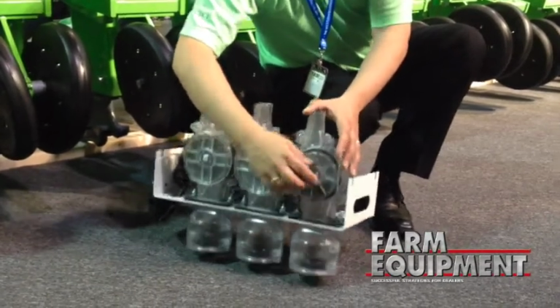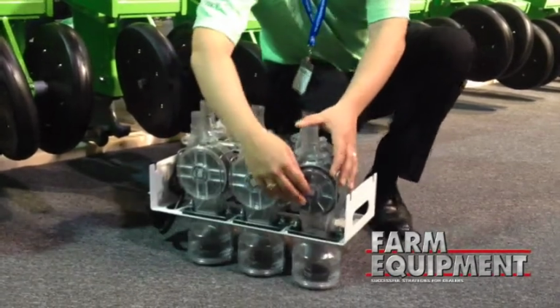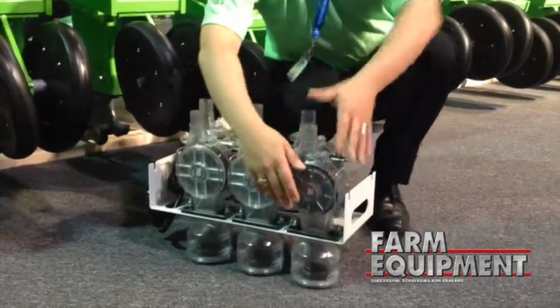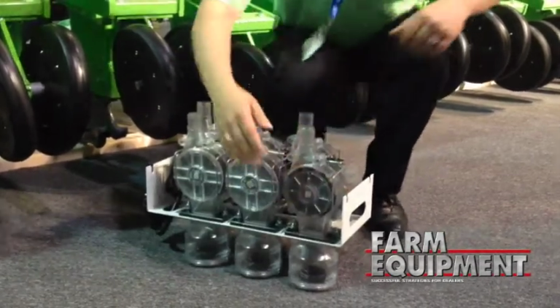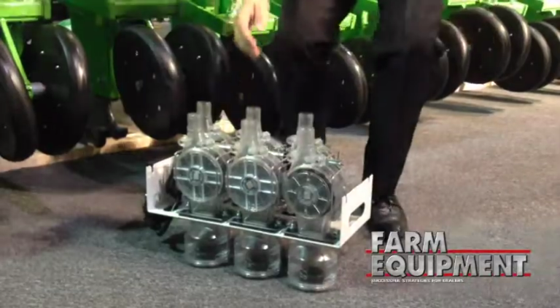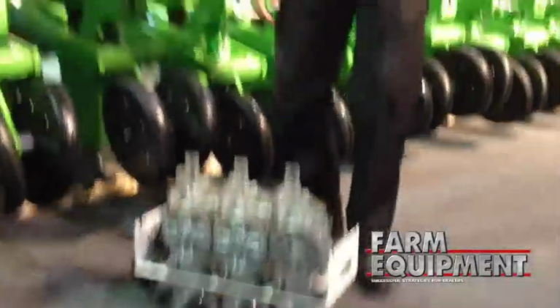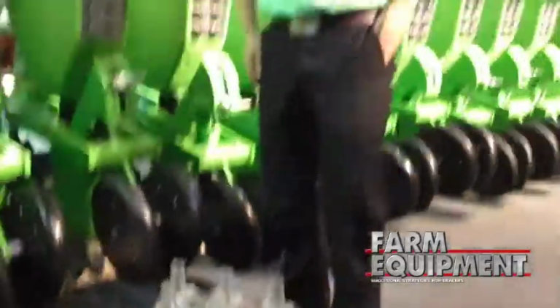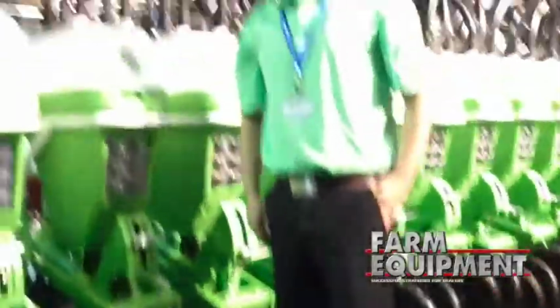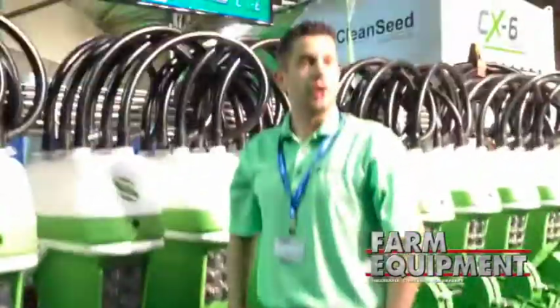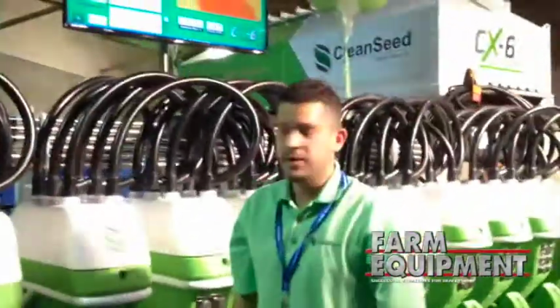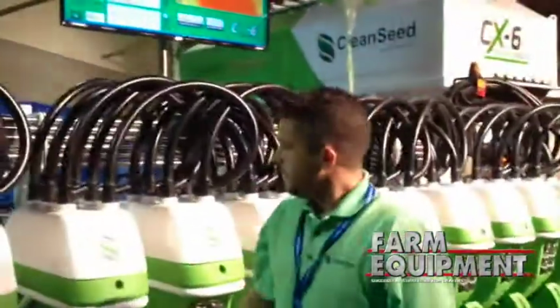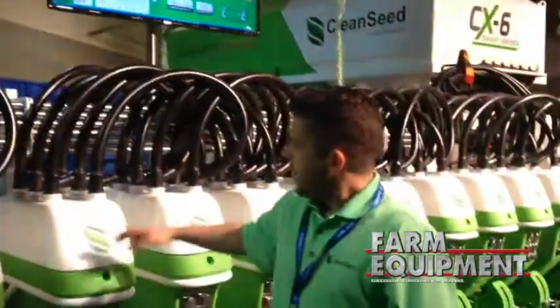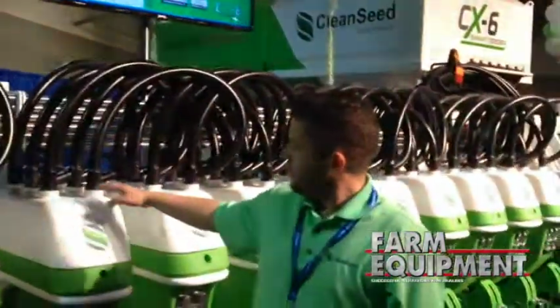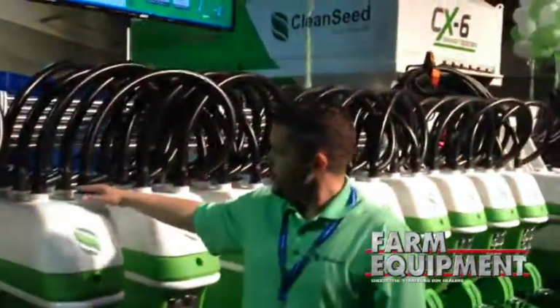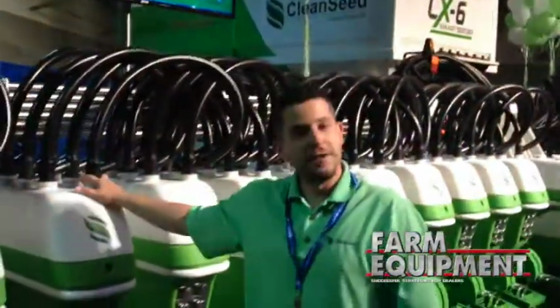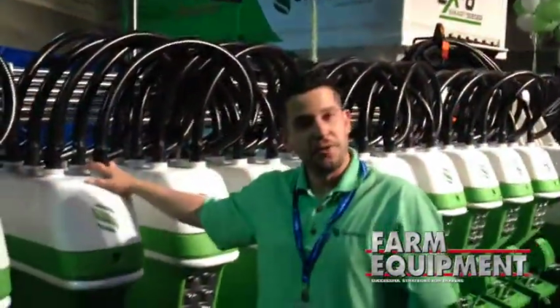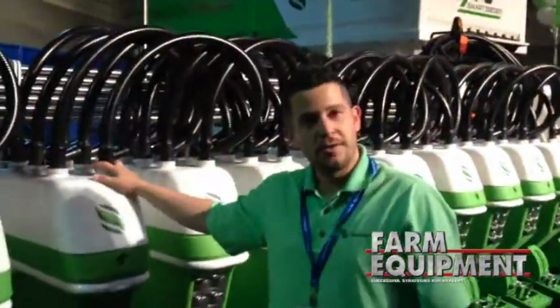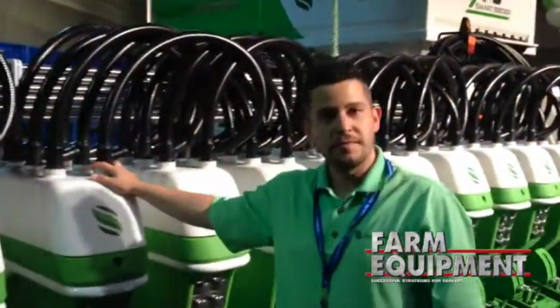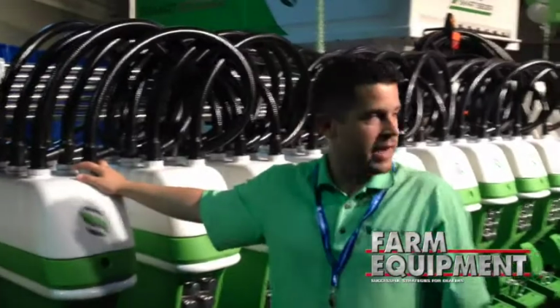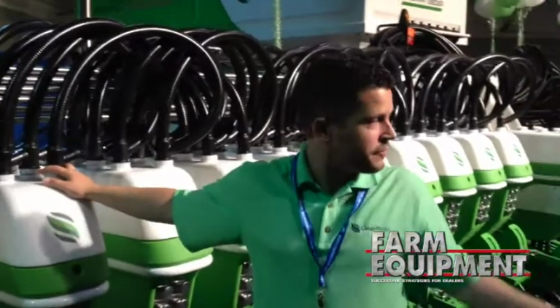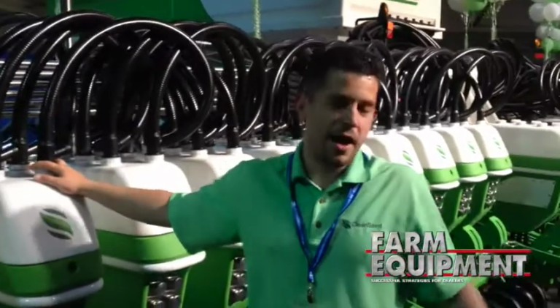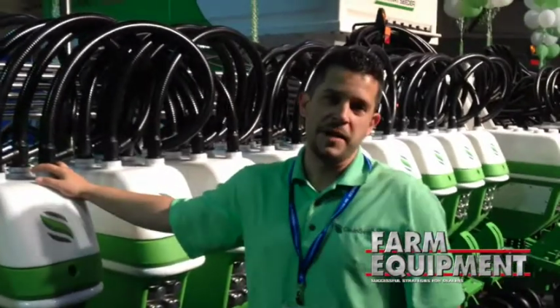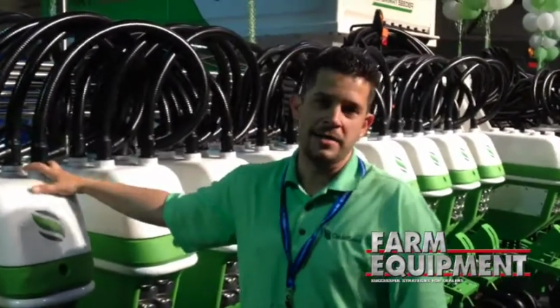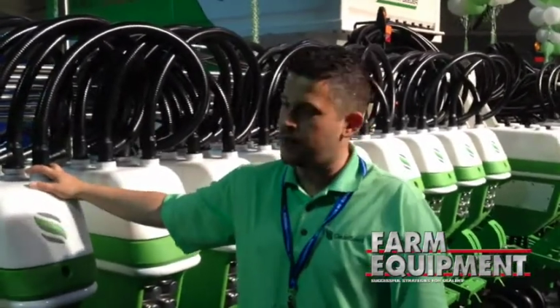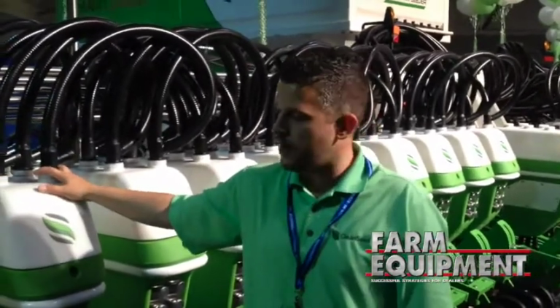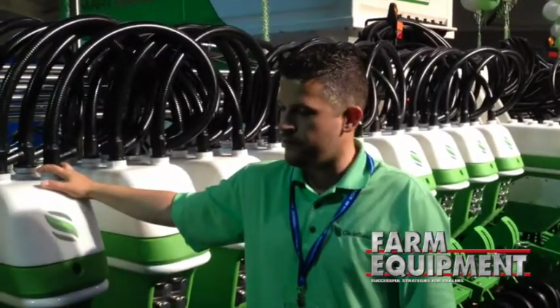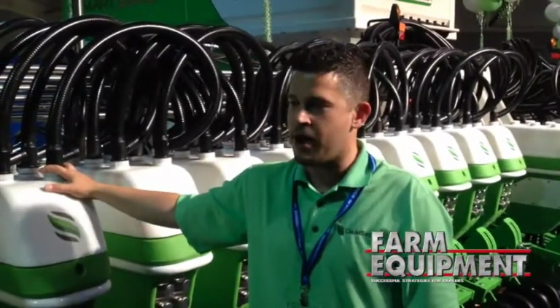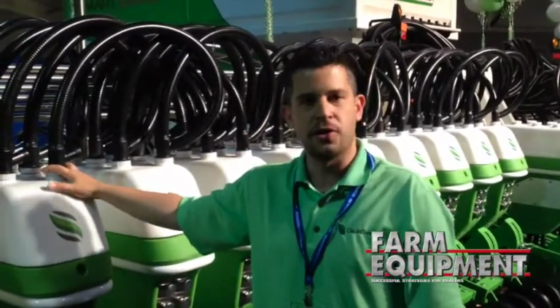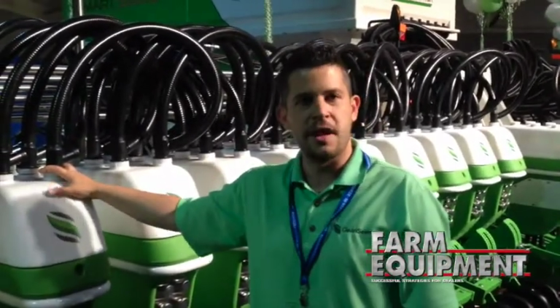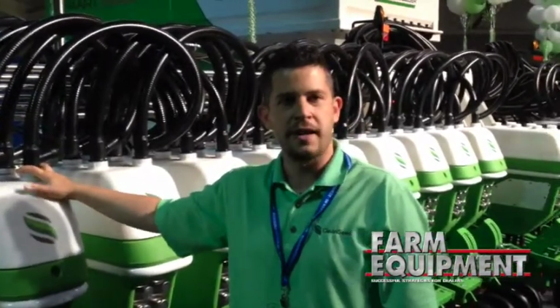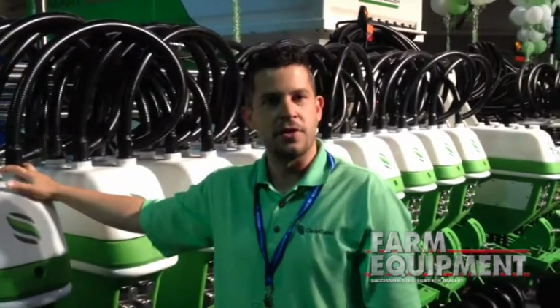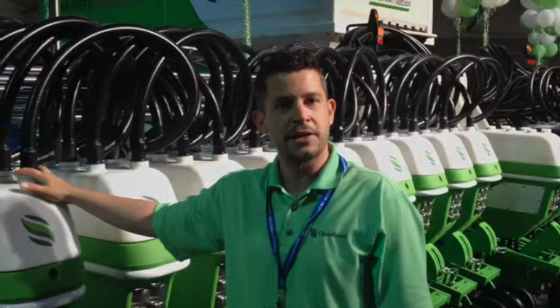We're very happy to be demoing the technology here at the show. We won some innovation awards and the reaction from the crowd has been amazing. We're very proud to be showing this off at Canada's largest ag show.